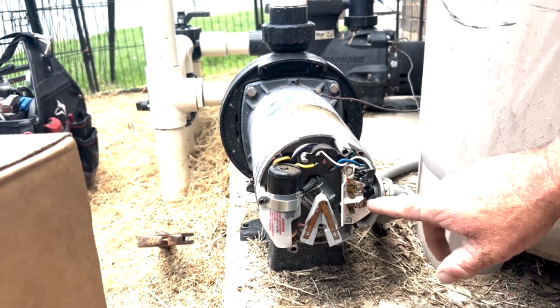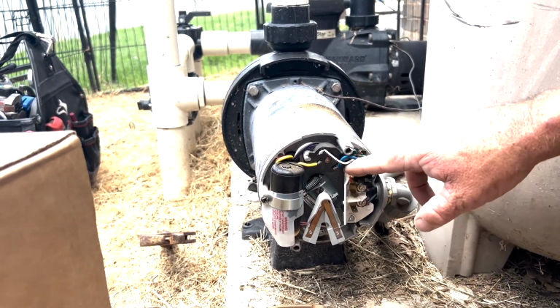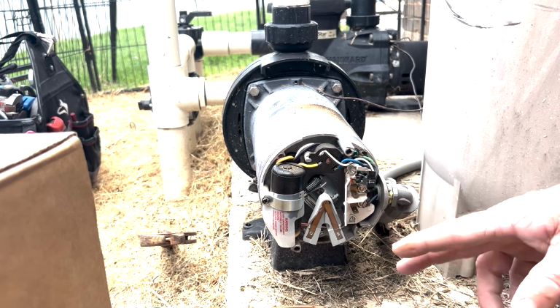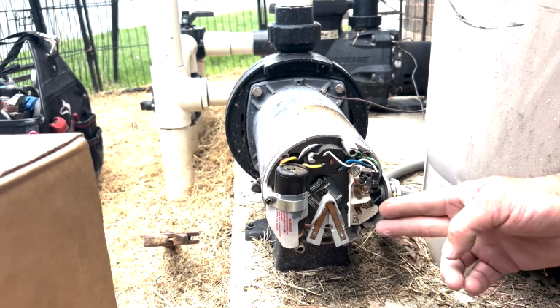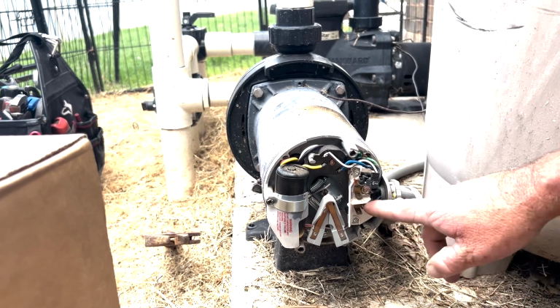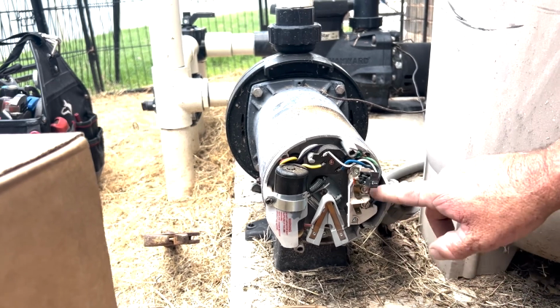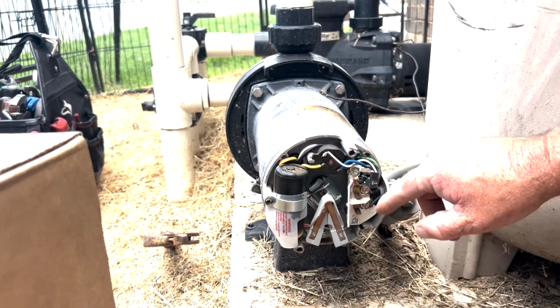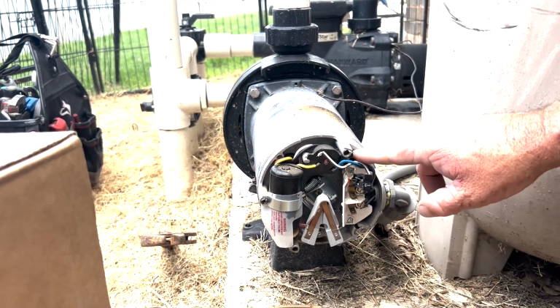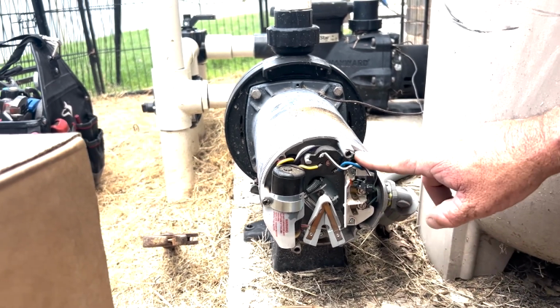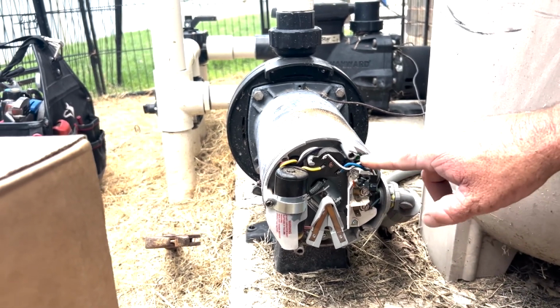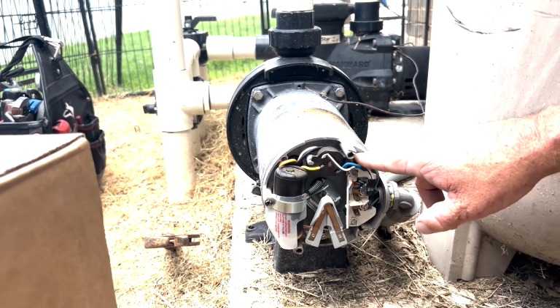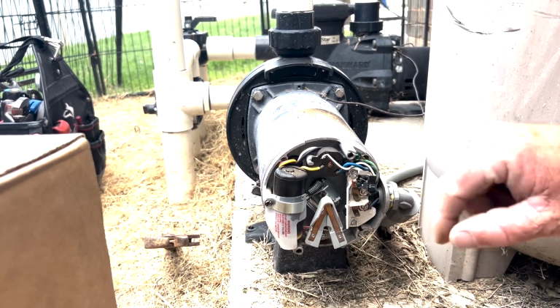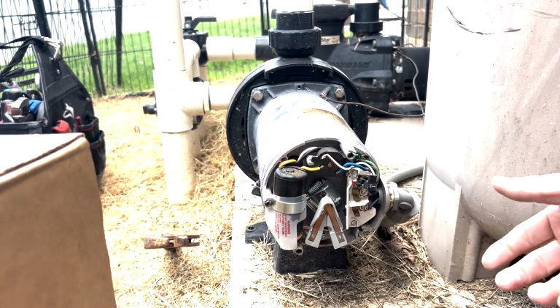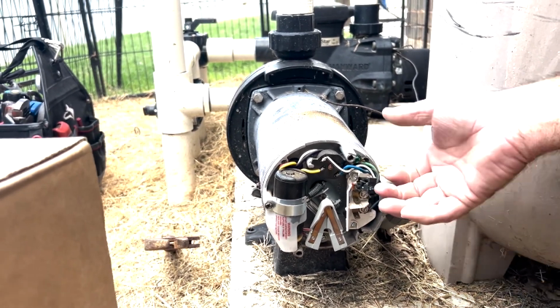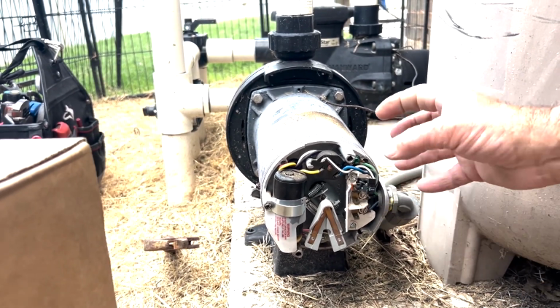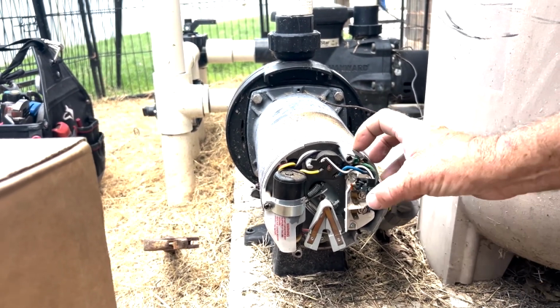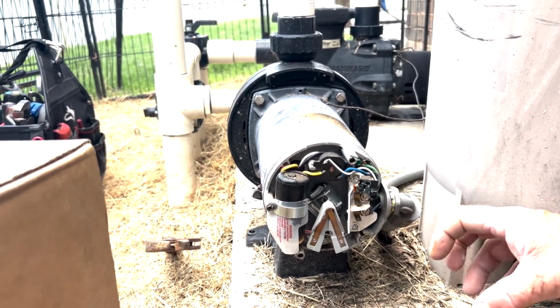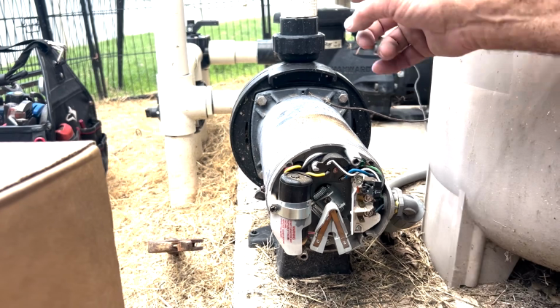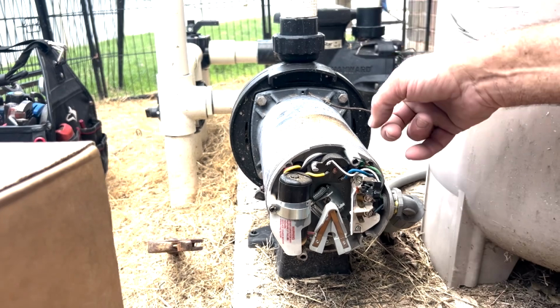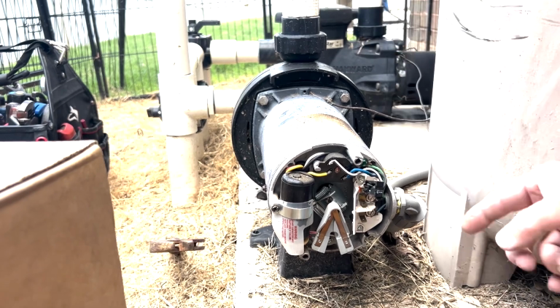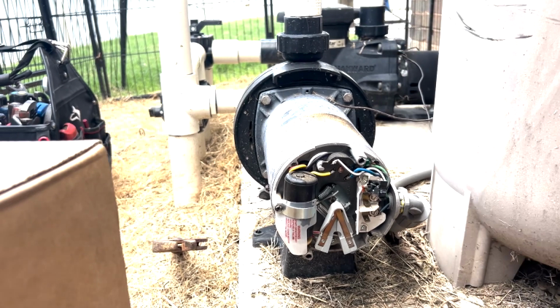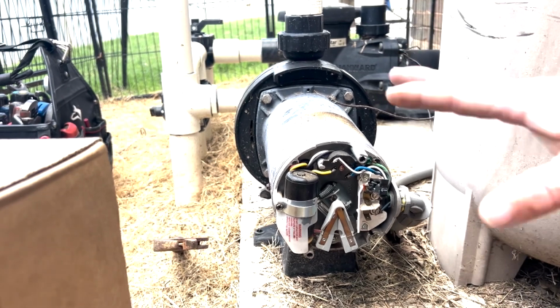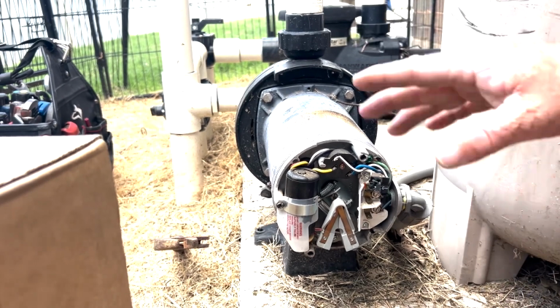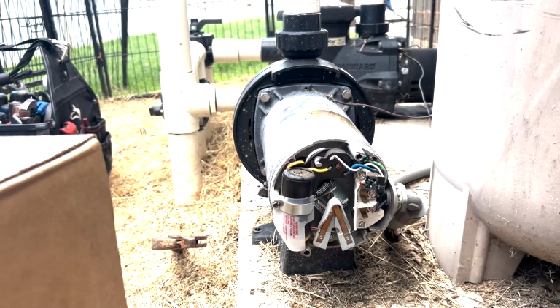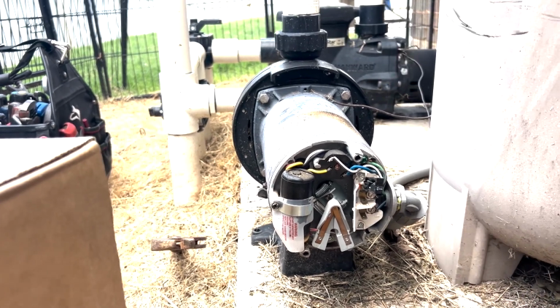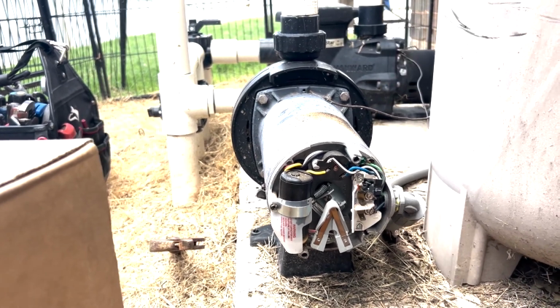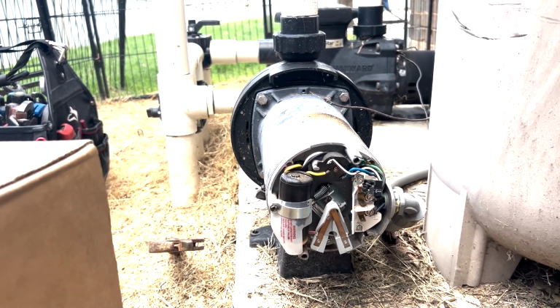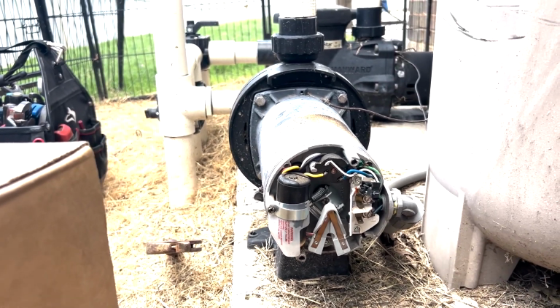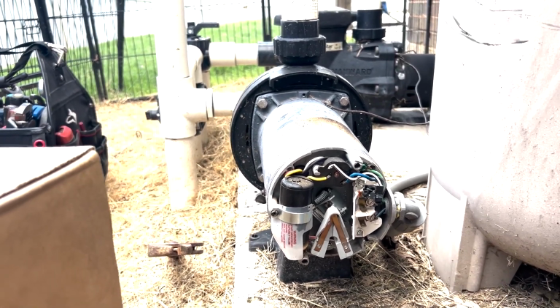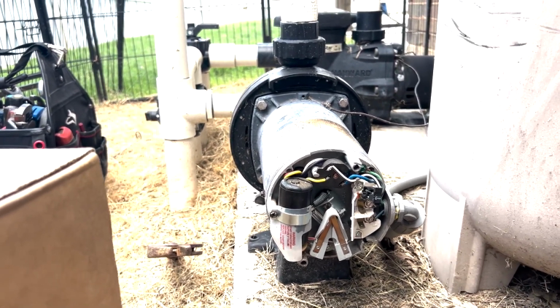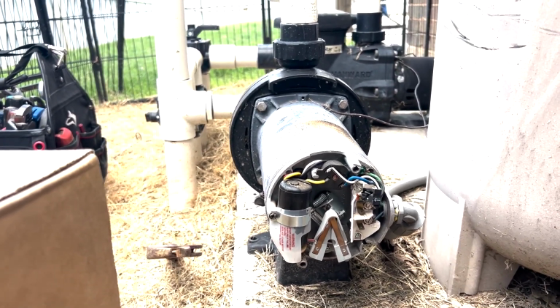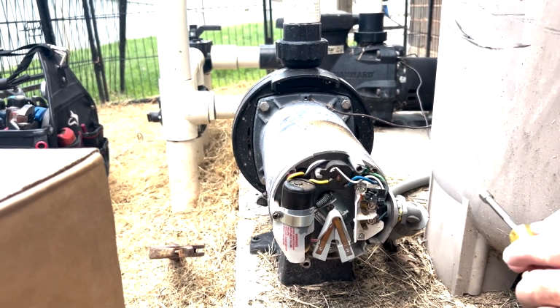It comes 220 from the factory, so you're going to have two hot lugs and one ground. We'll start by taking that loose, then we'll disconnect the collars. We'll stick the new one in — should be a really quick swap out here if everything goes right.